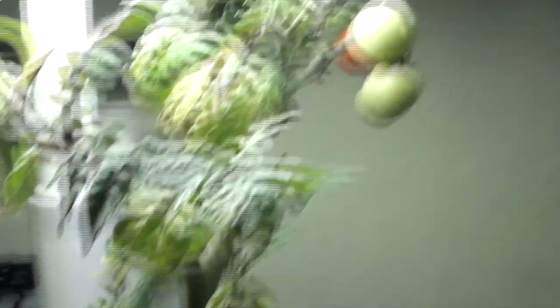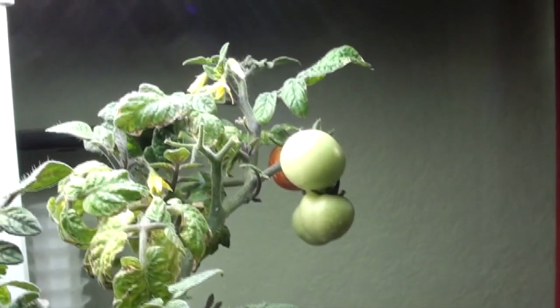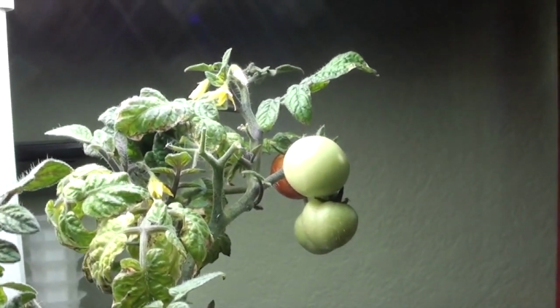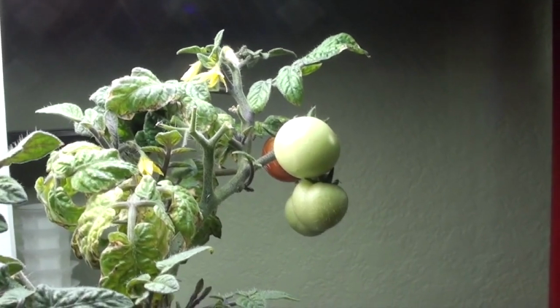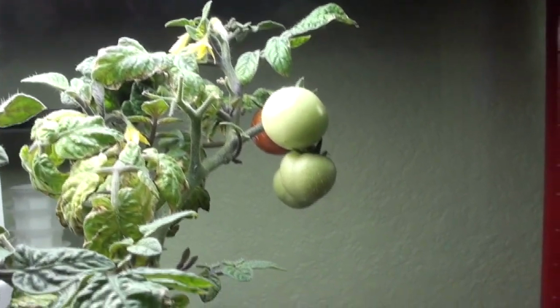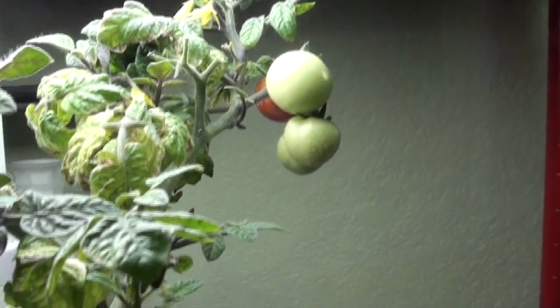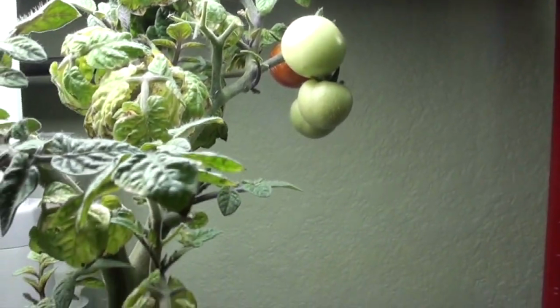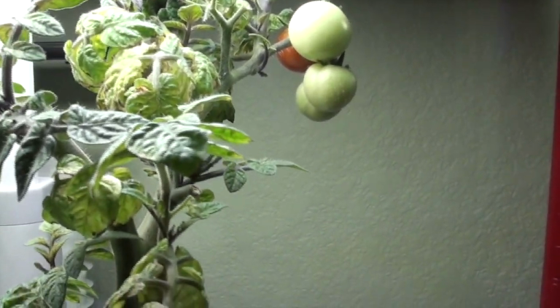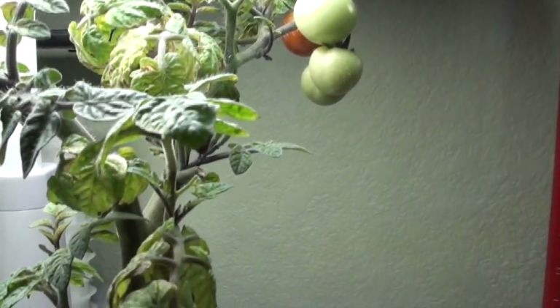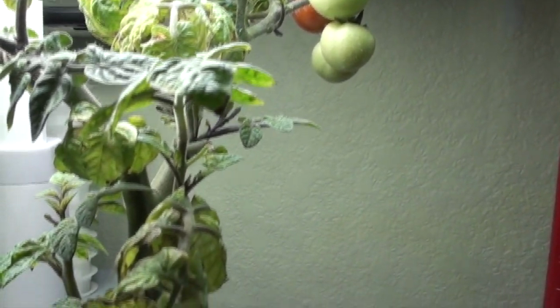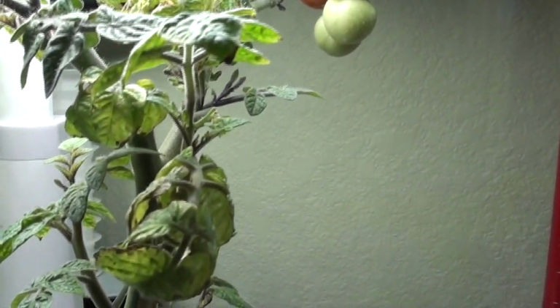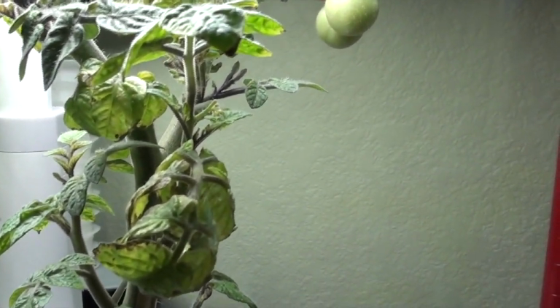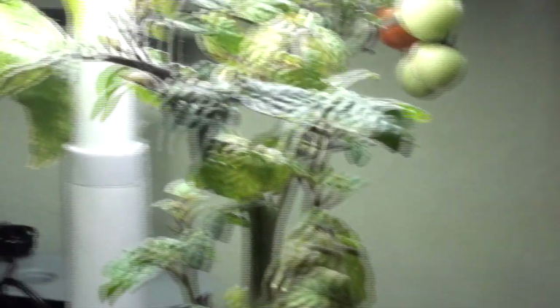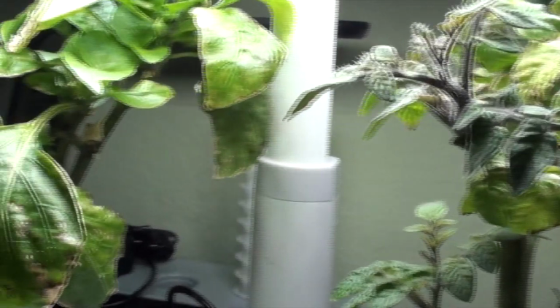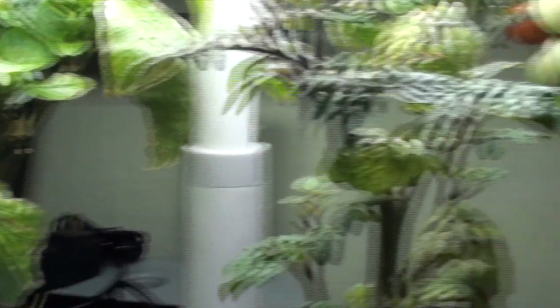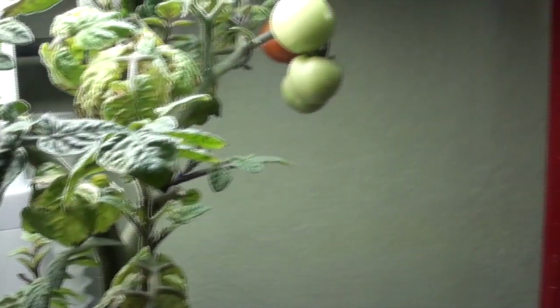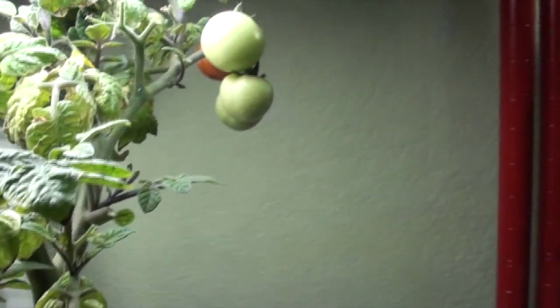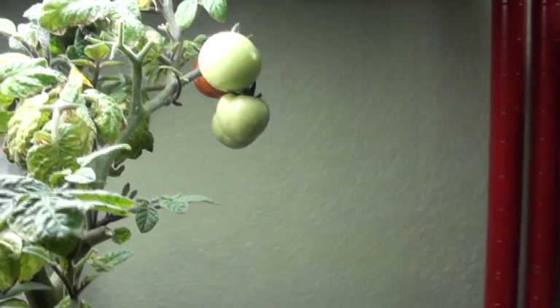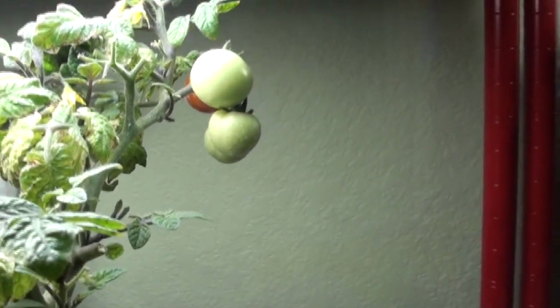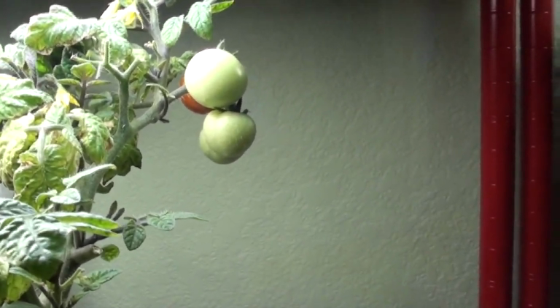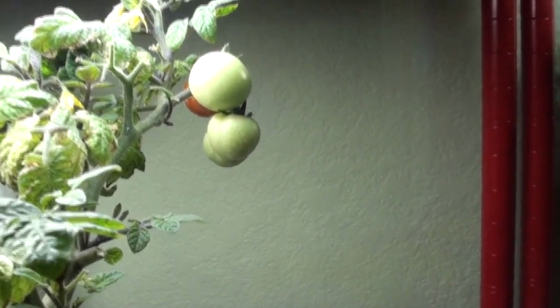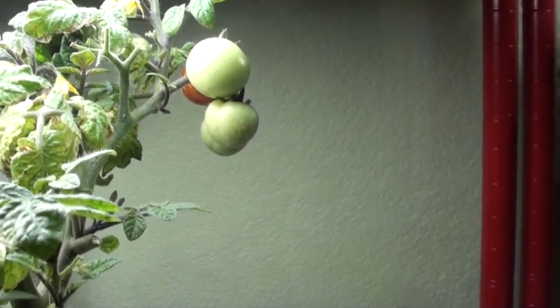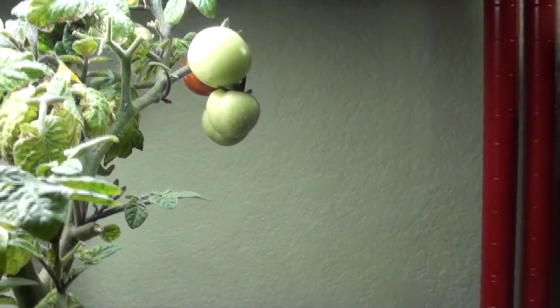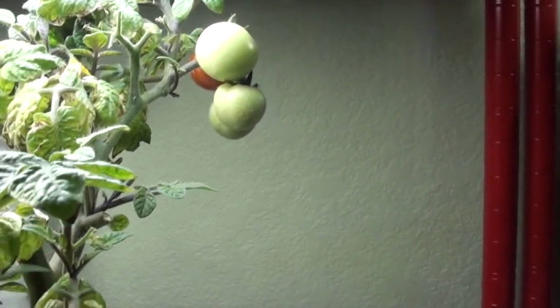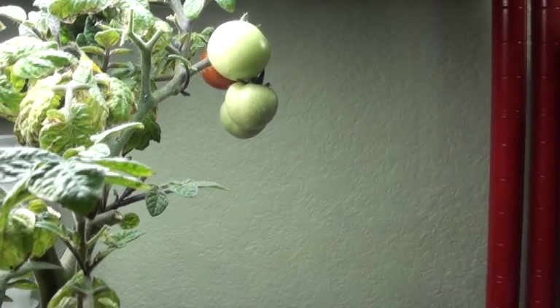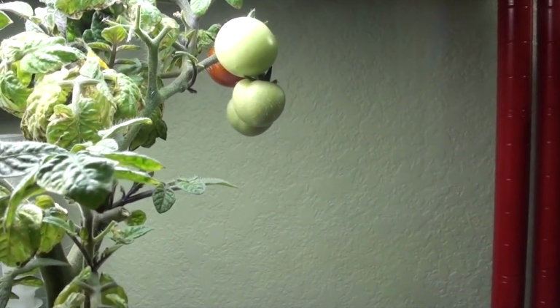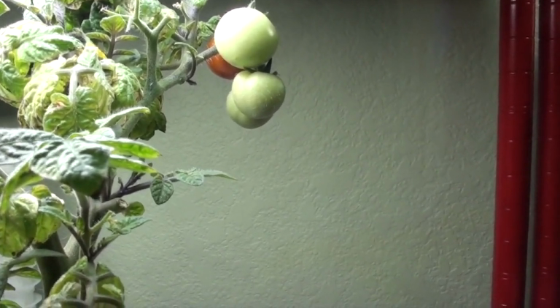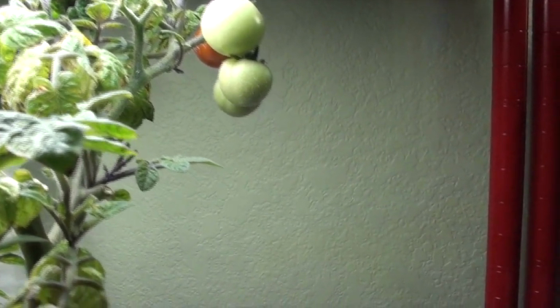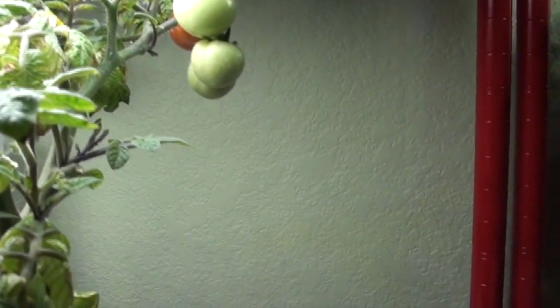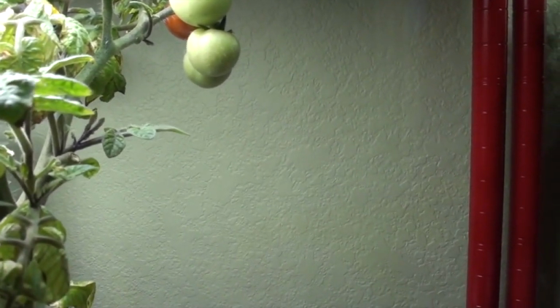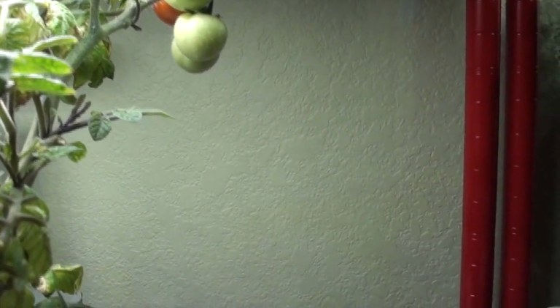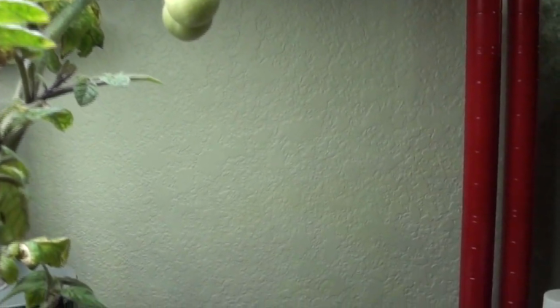I might have to just let it go until those tomatoes are done, and then just take this apart, because I need the room and I can always restart these. I thought this one was the bigger cherry tomato seed I had, but I guess it isn't, so I'm going to look for a bigger cherry tomato variety and grow those.